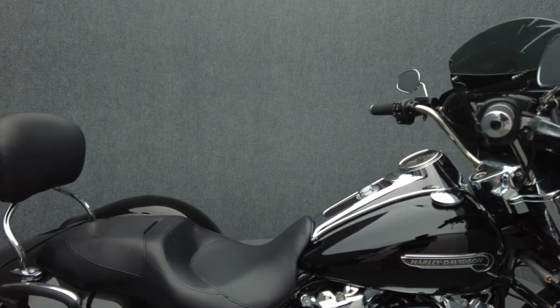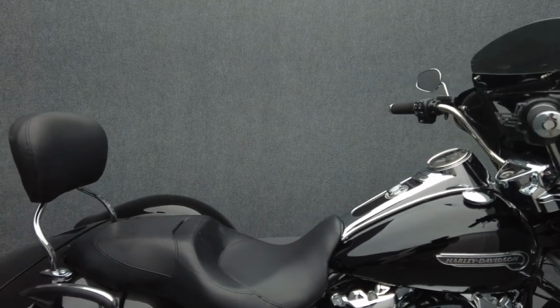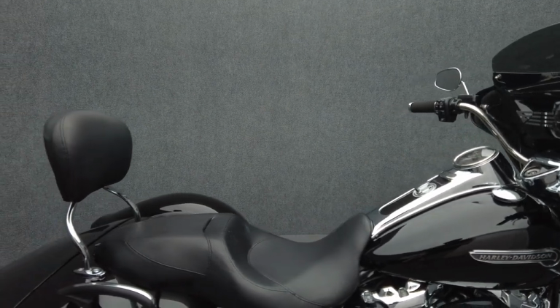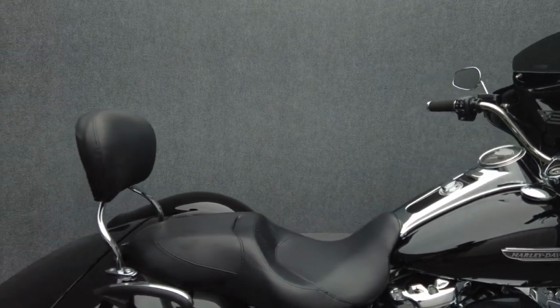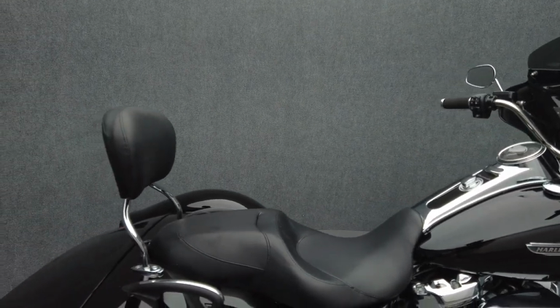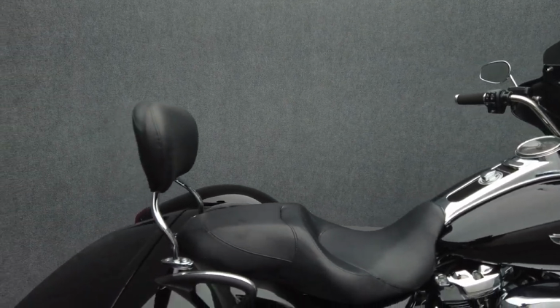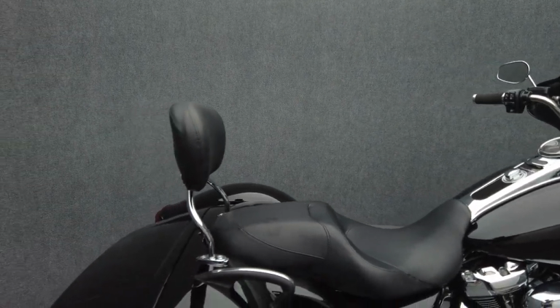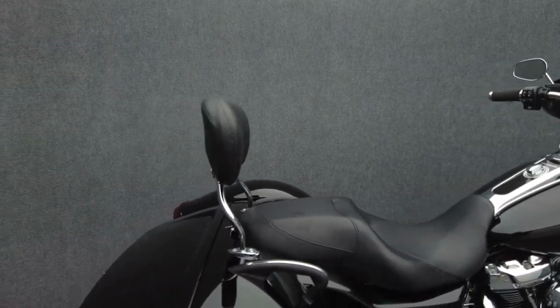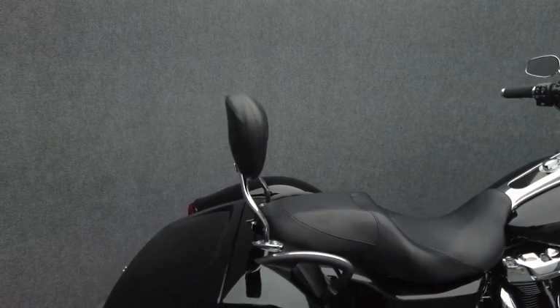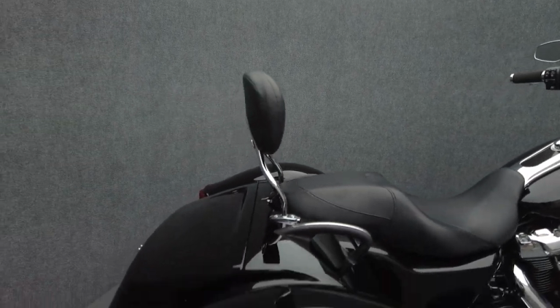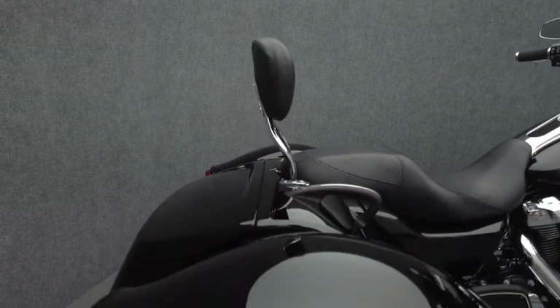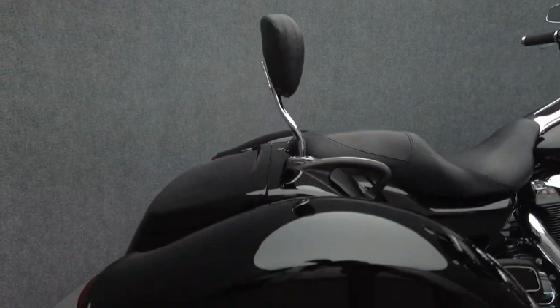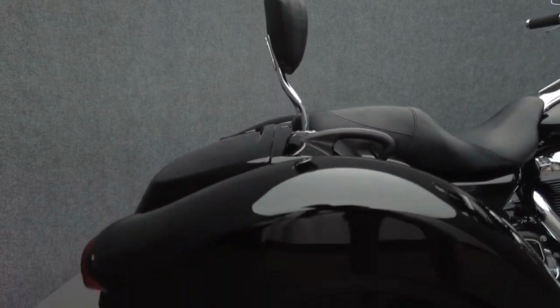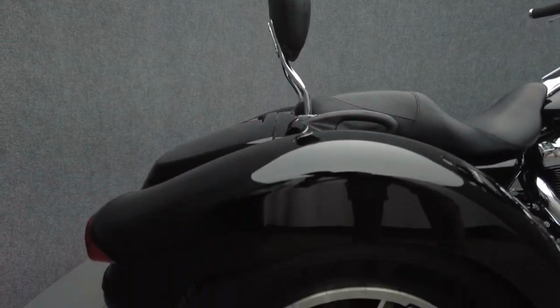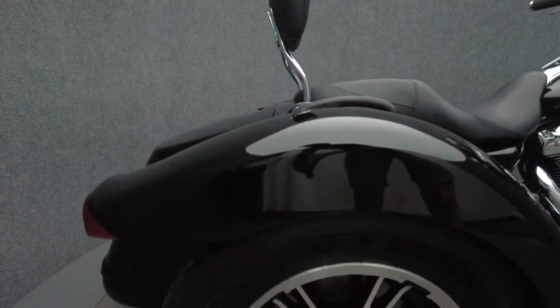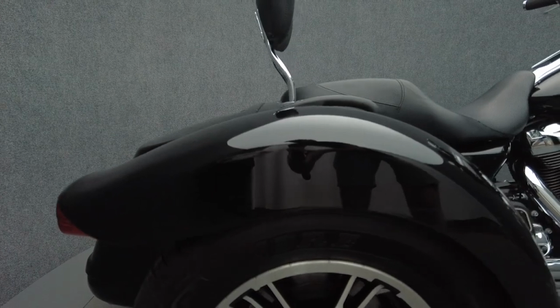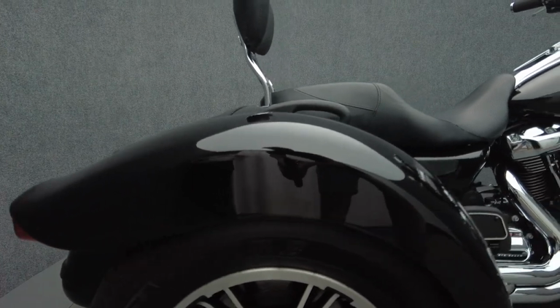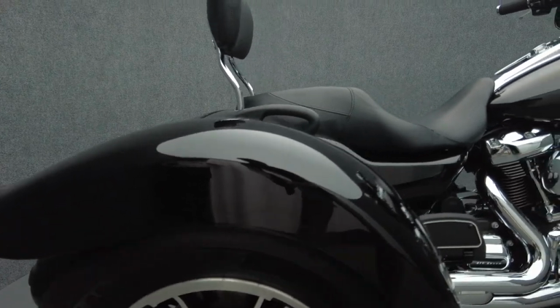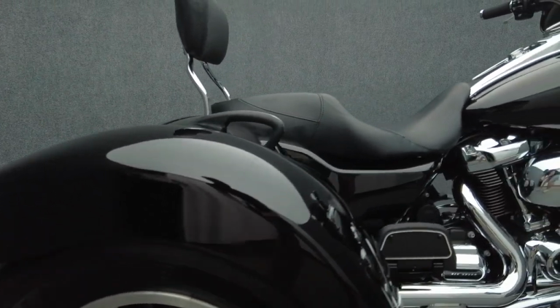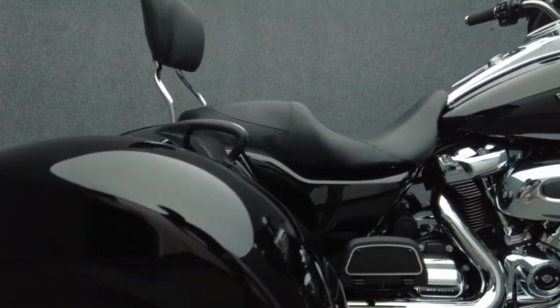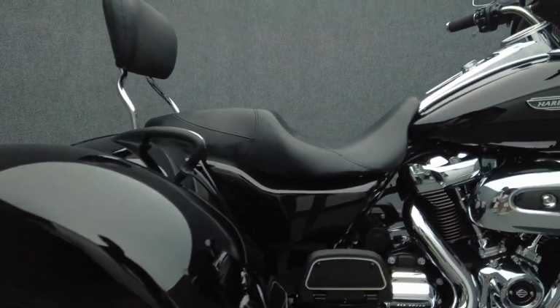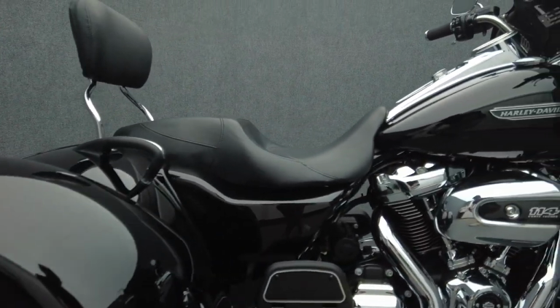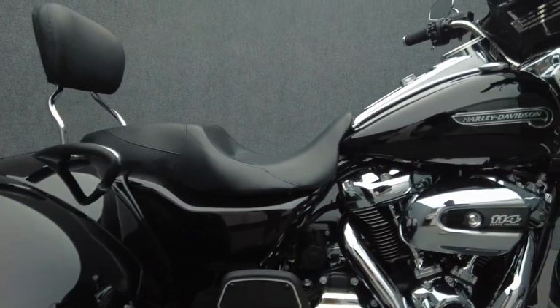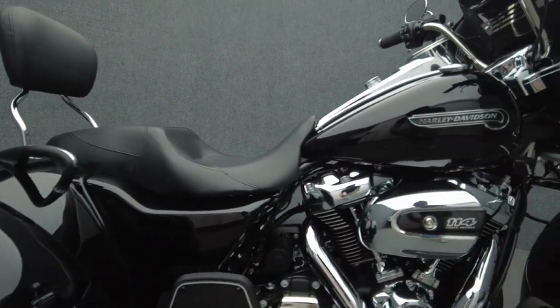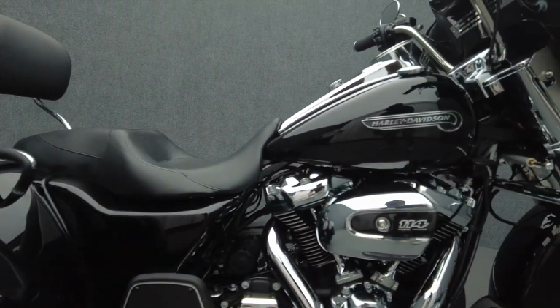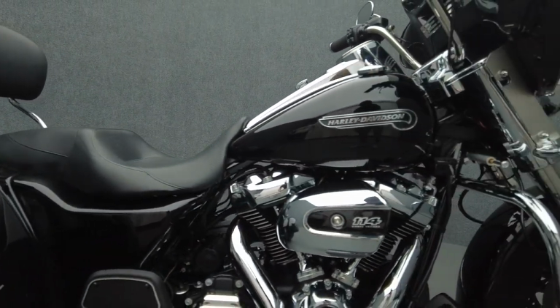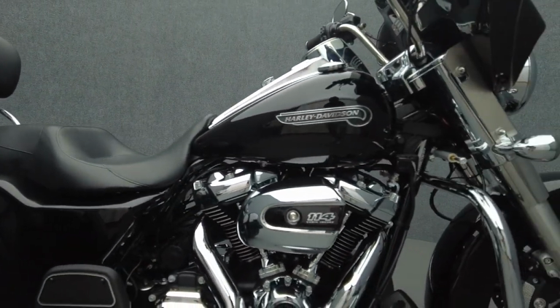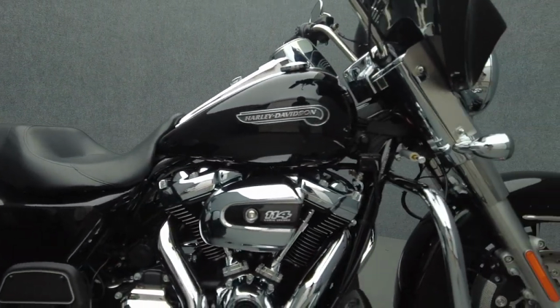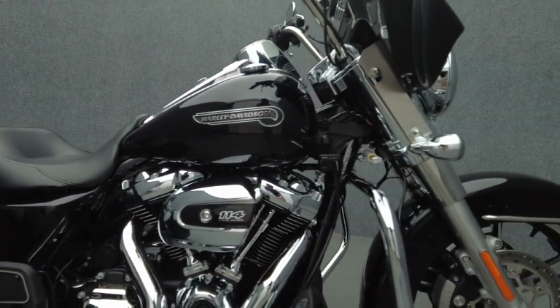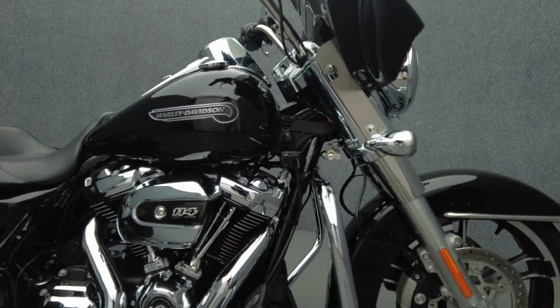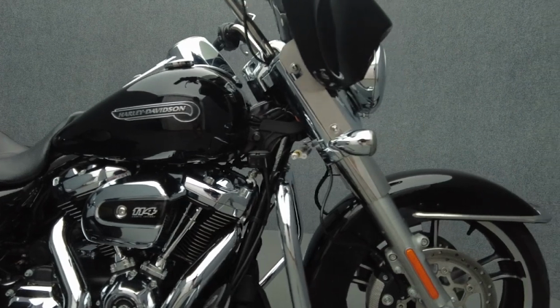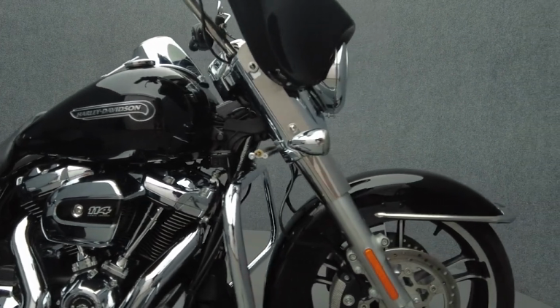It's been upgraded with a Reckless Motorcycles batwing fairing, foam grips, Harley-Davidson detachable backrest, Cobra 909 twin slip-on mufflers, a stage 1 intake, and a chrome engine guard.